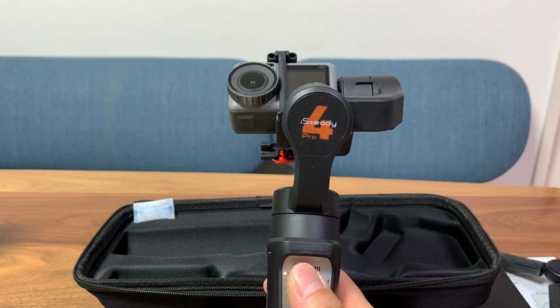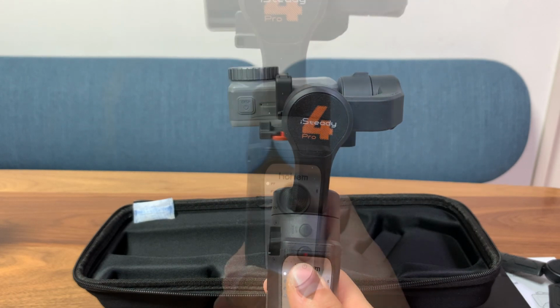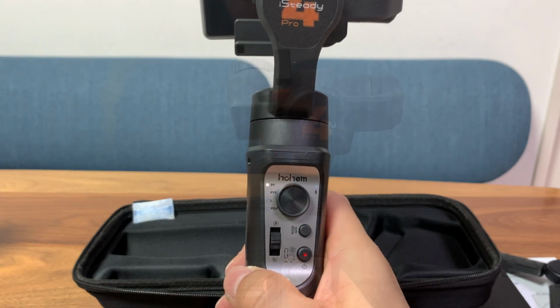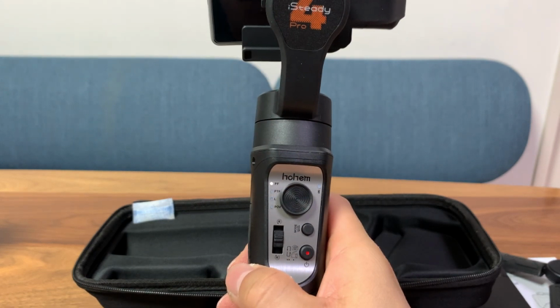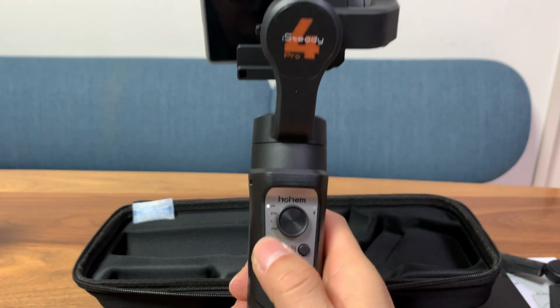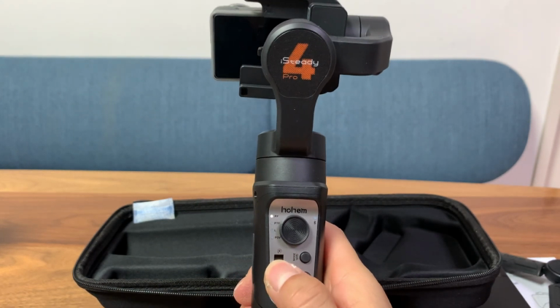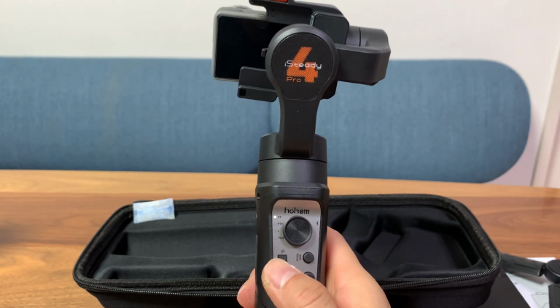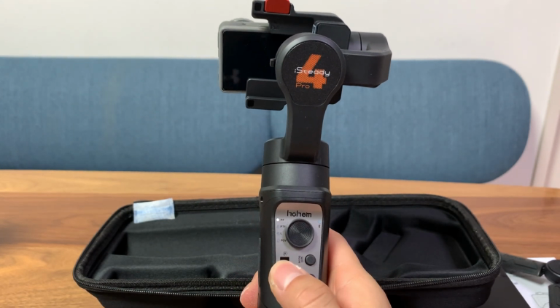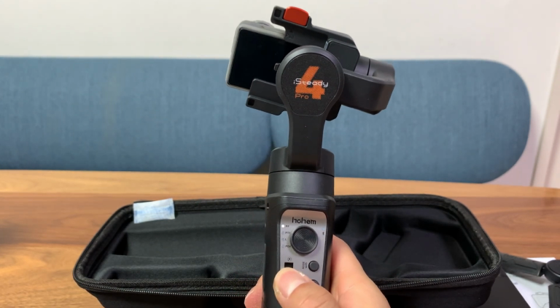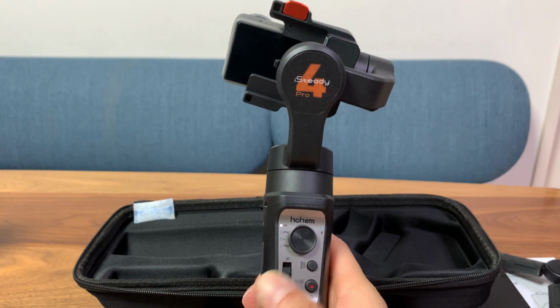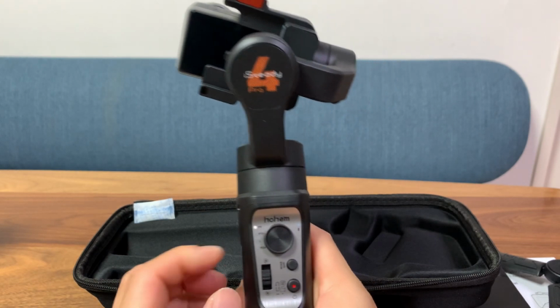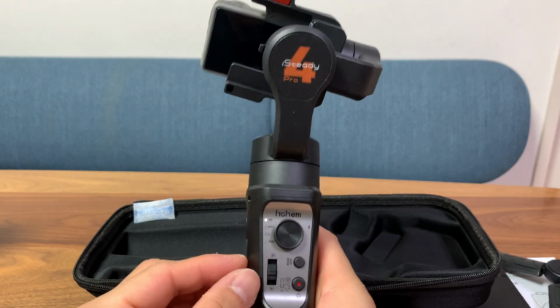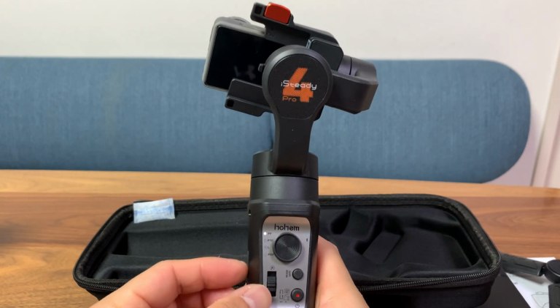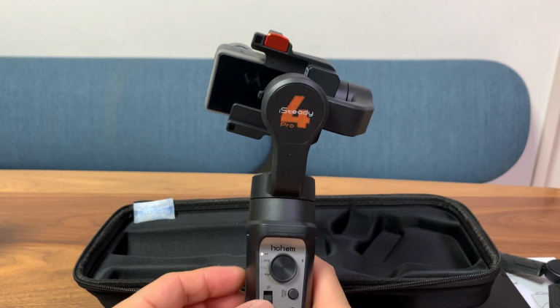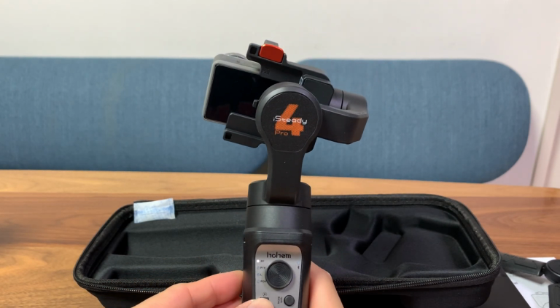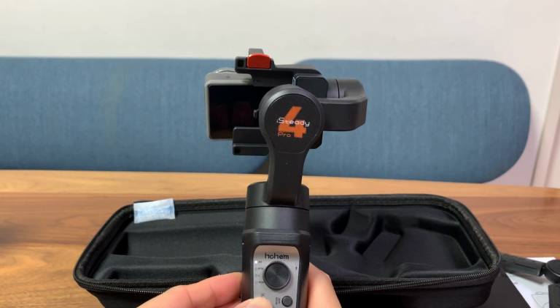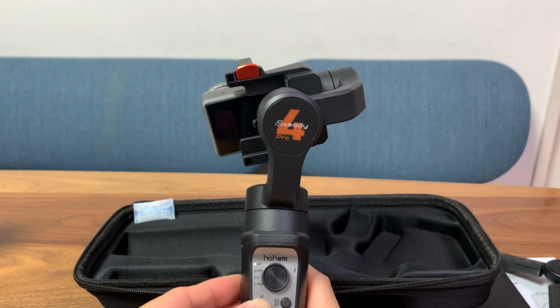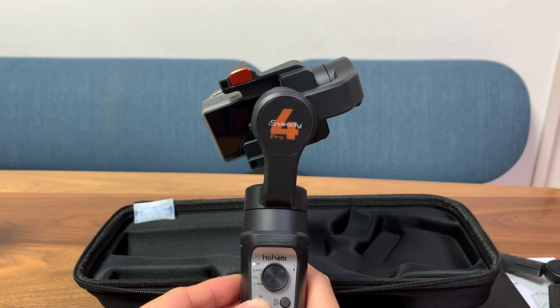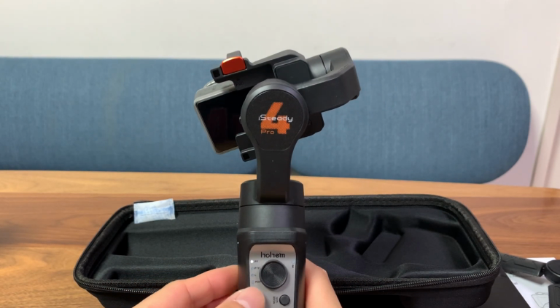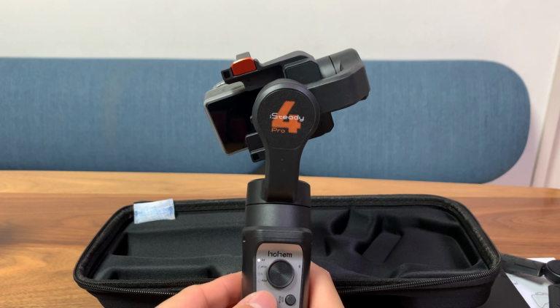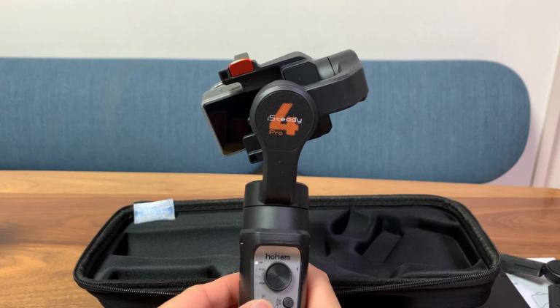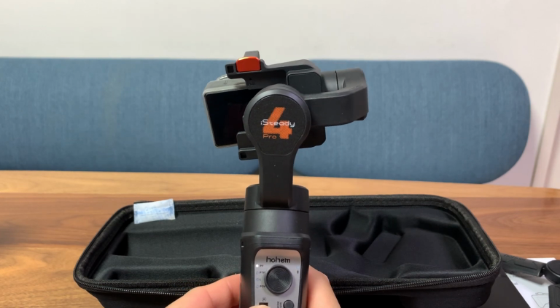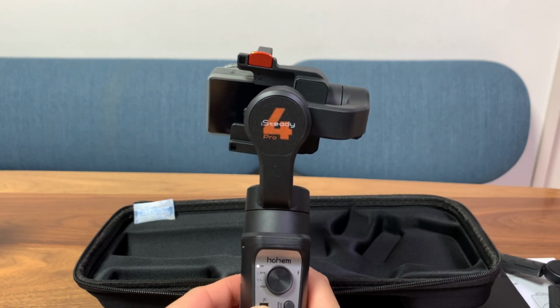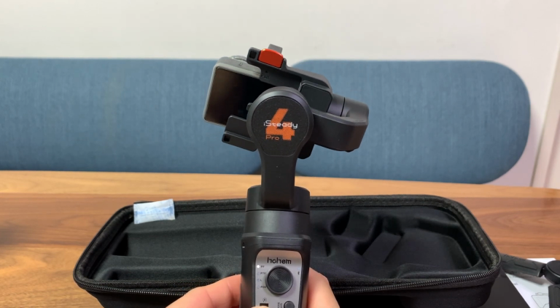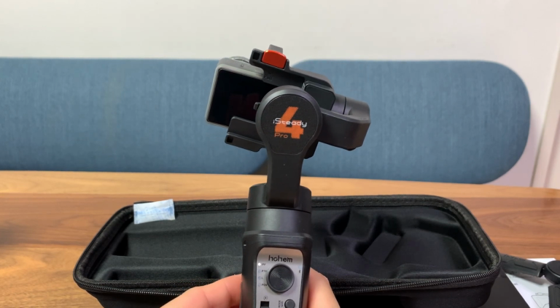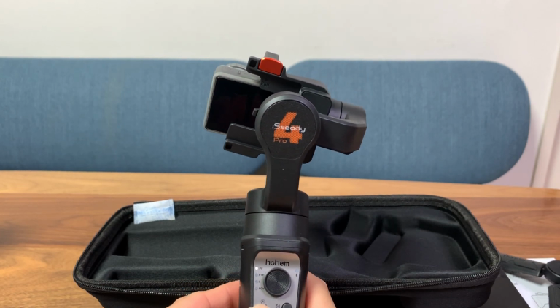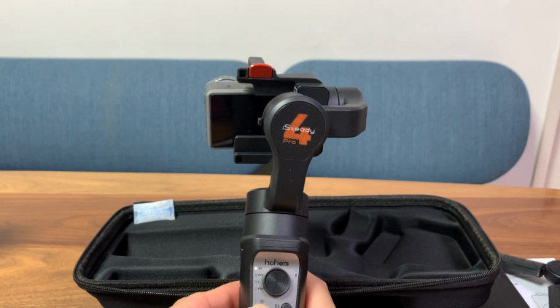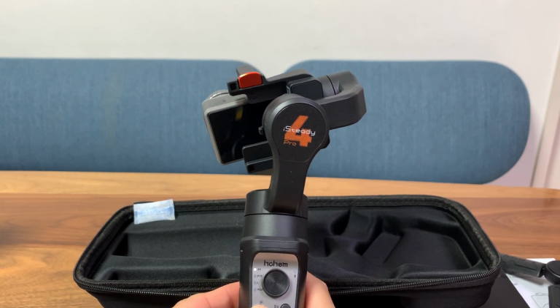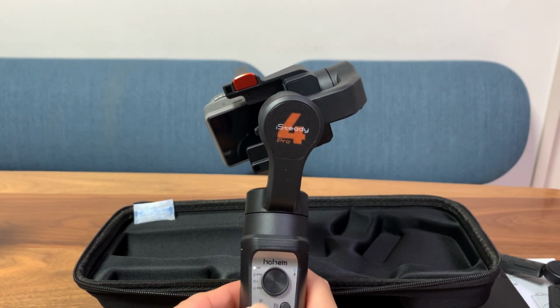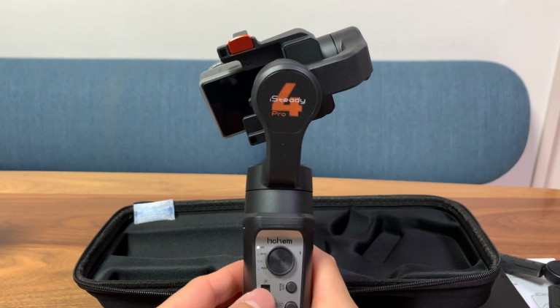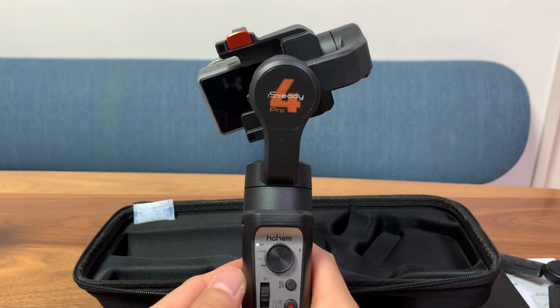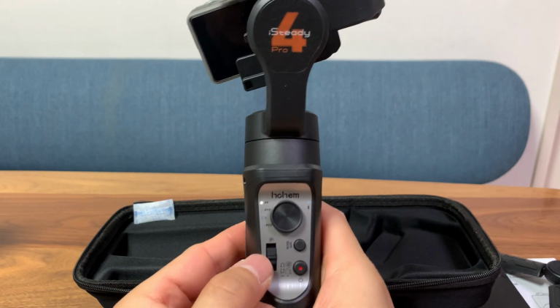The last switch we haven't talked about is for adjusting the roll axis. Sometimes you just cannot get the camera to calibrate correctly and you're not horizontally leveled. You can use this switch to adjust 30 degrees either way — a very nice feature.